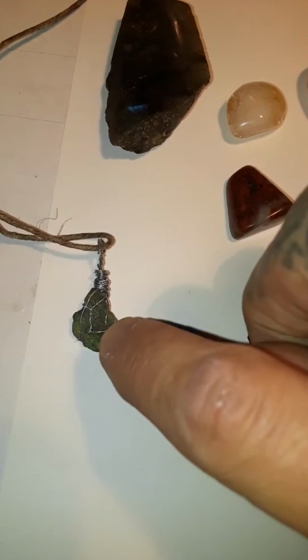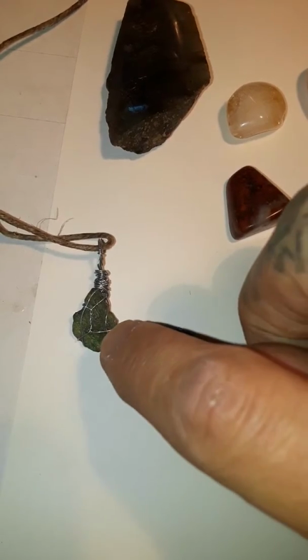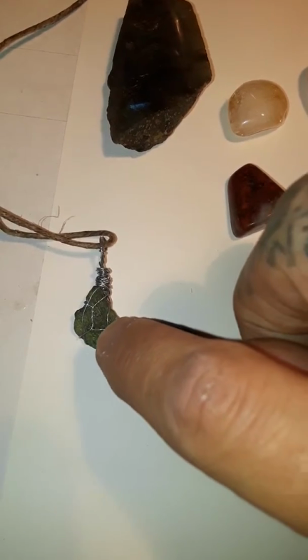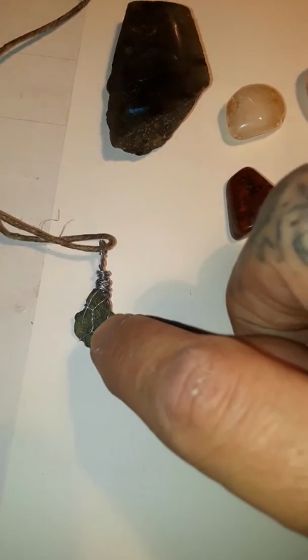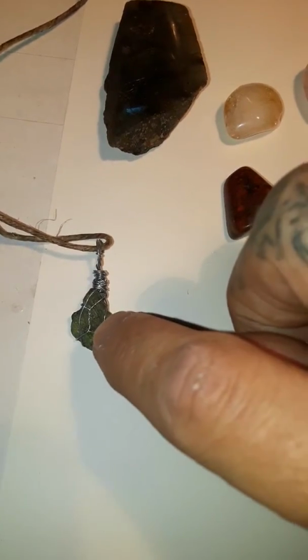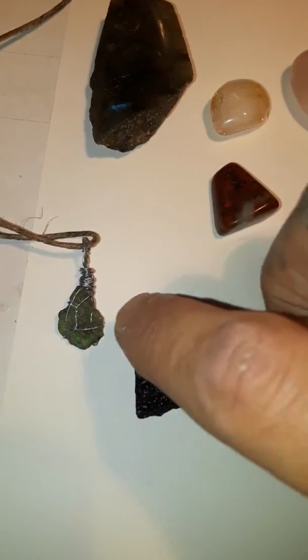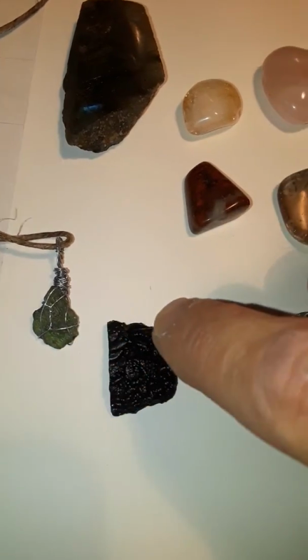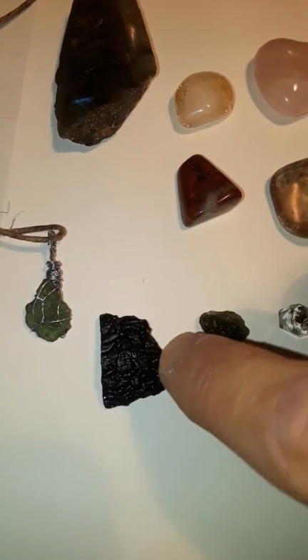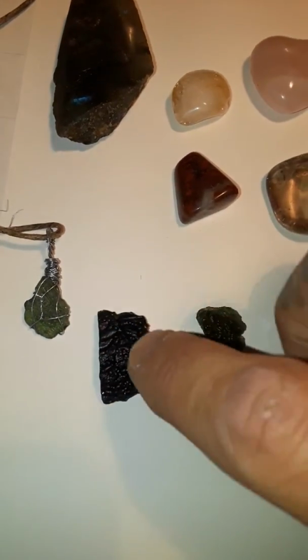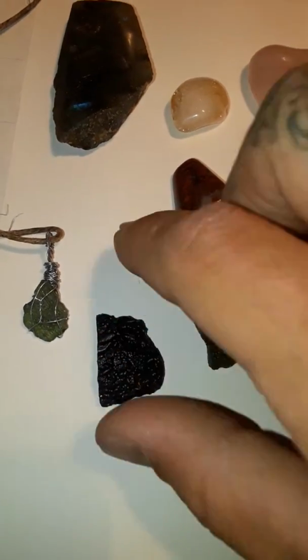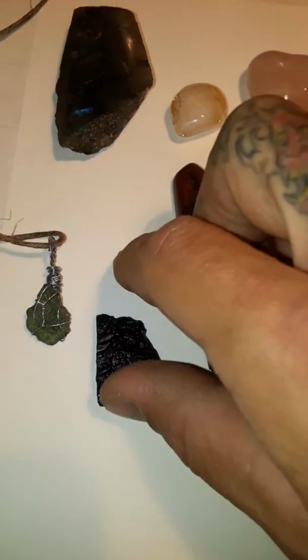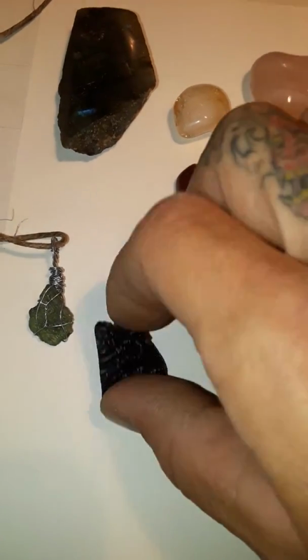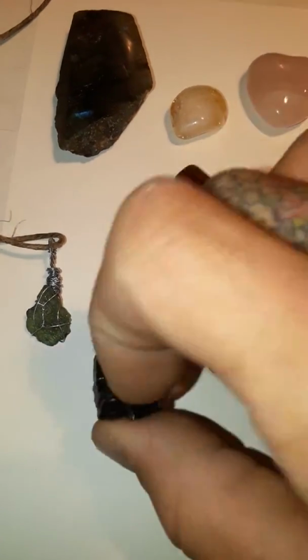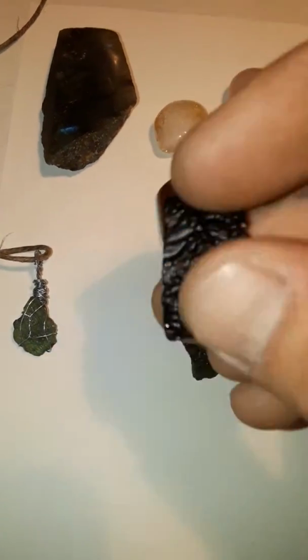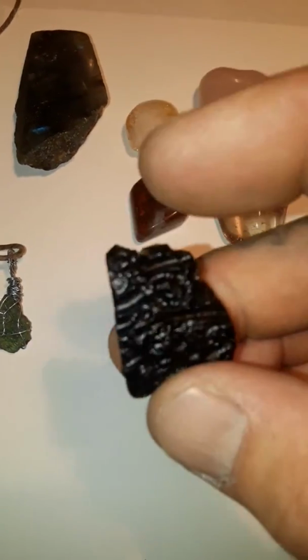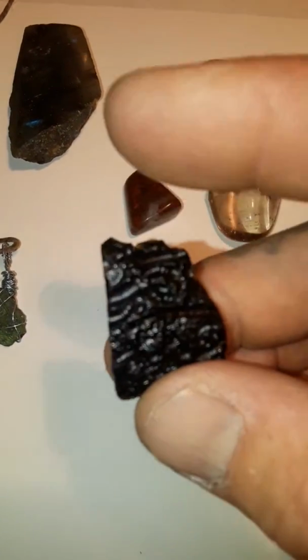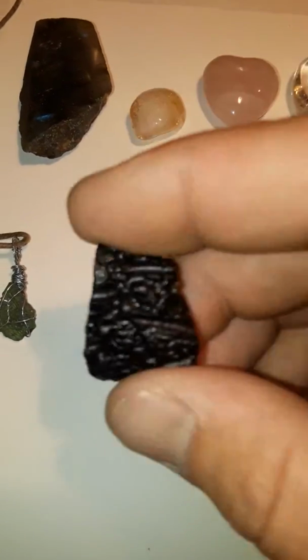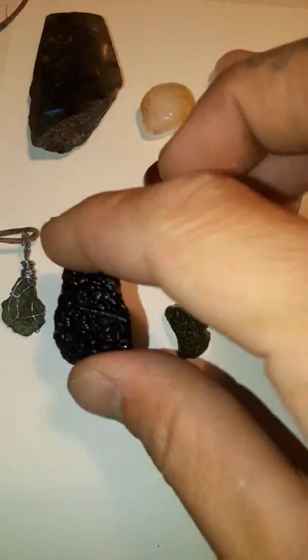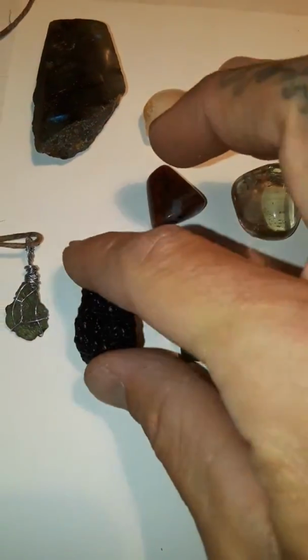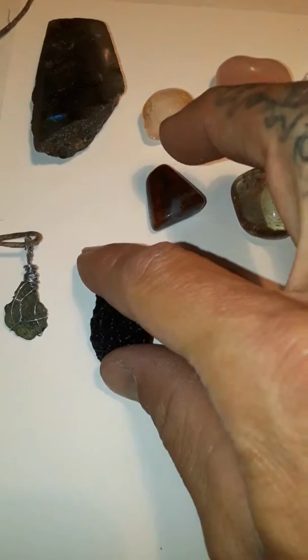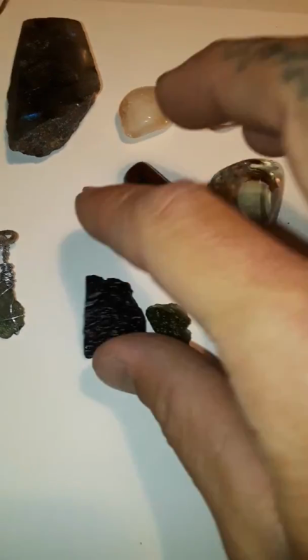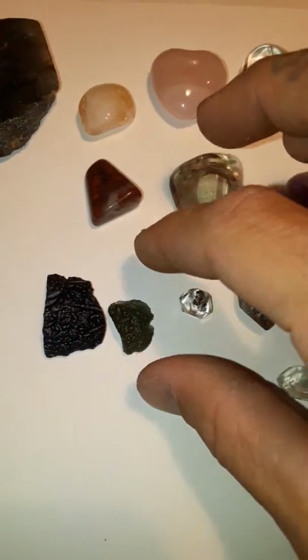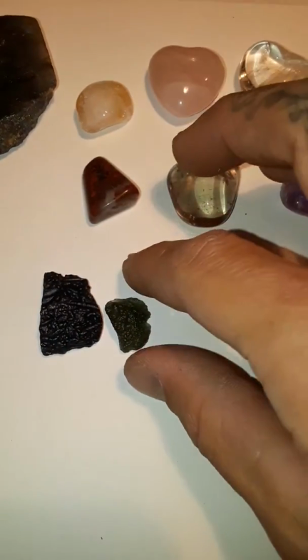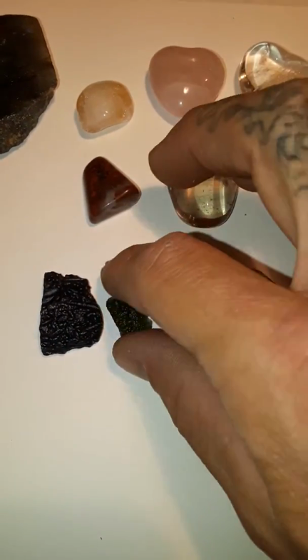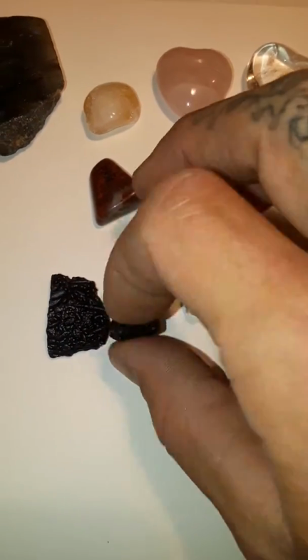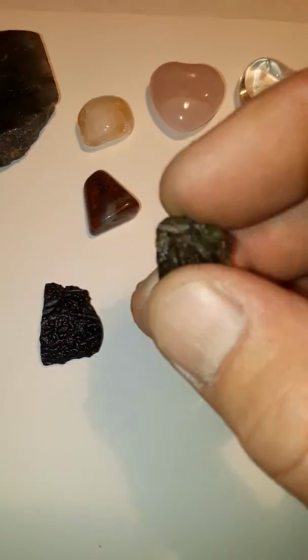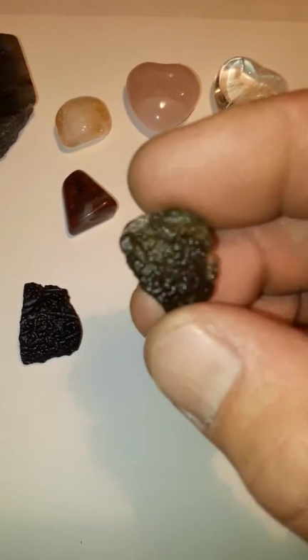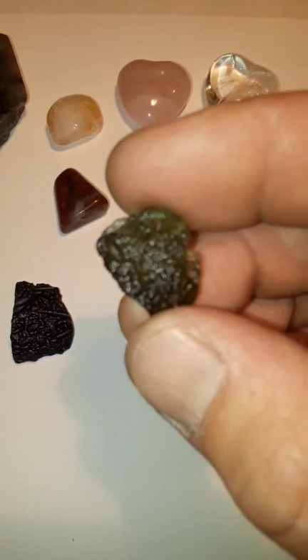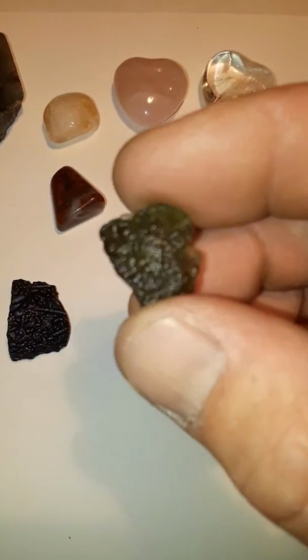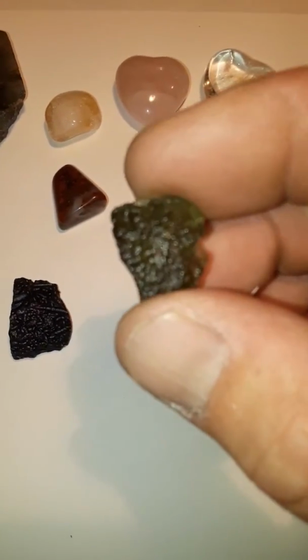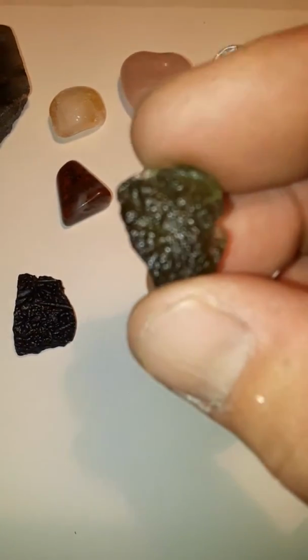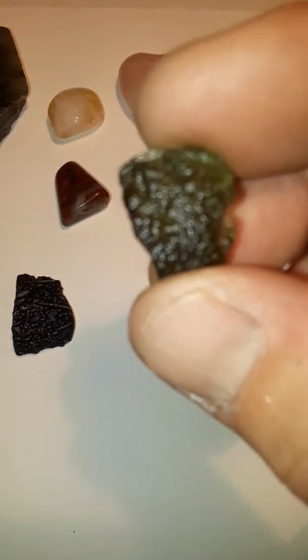Well, I didn't make it, but this is moldavite, tektite, another piece of moldavite. This is my favorite stone there.